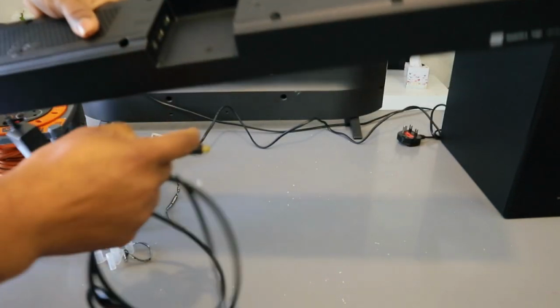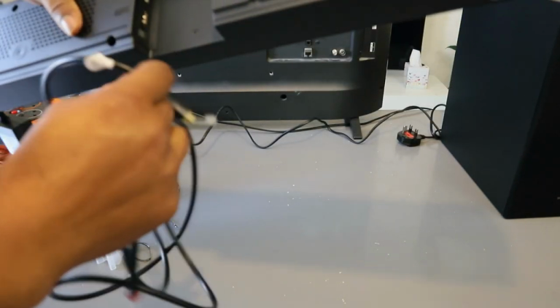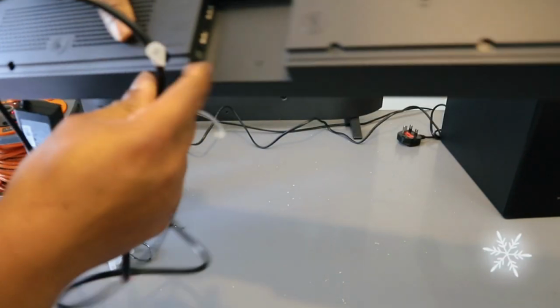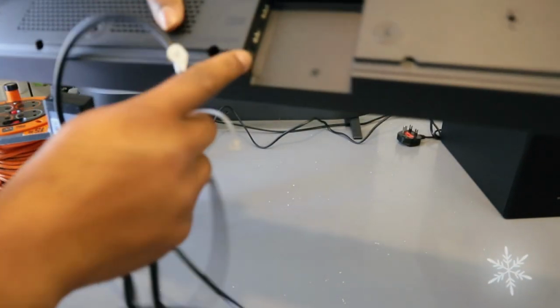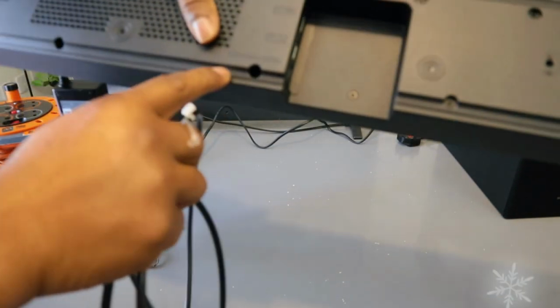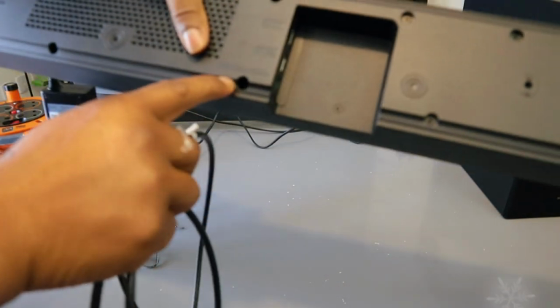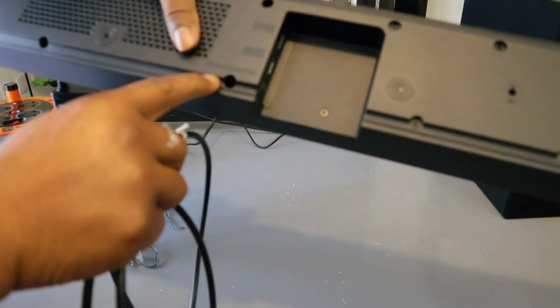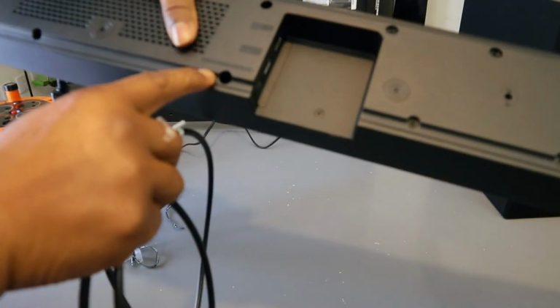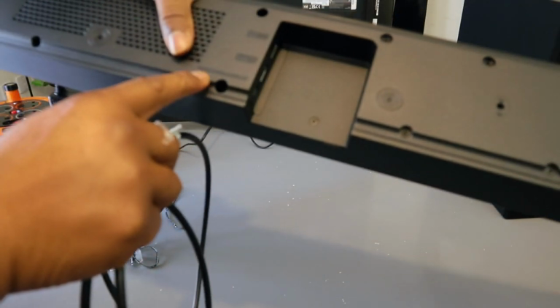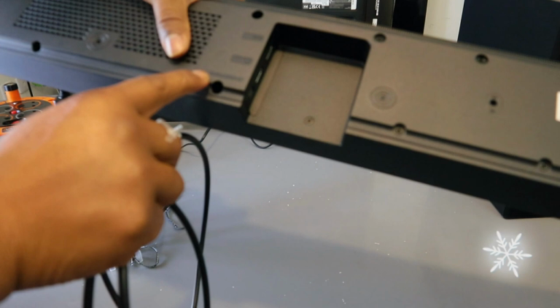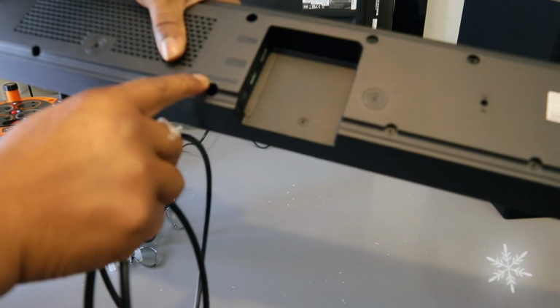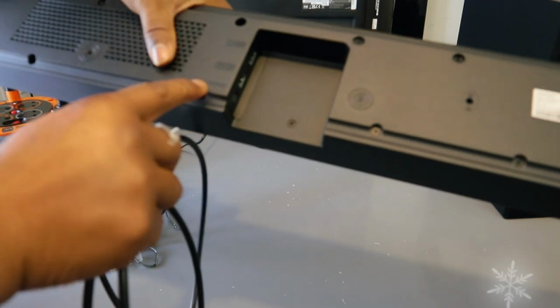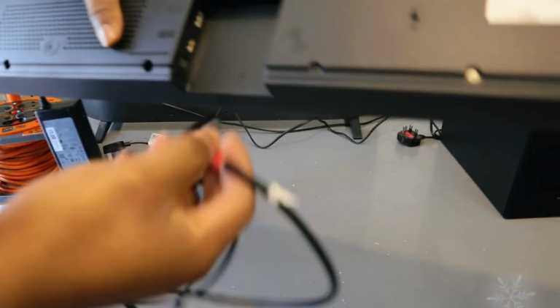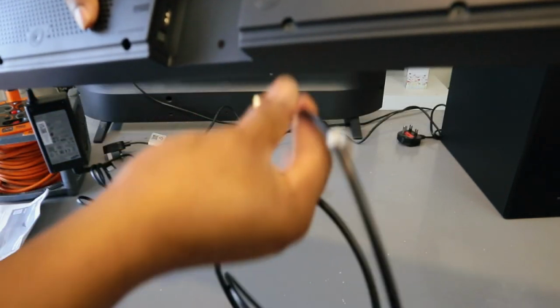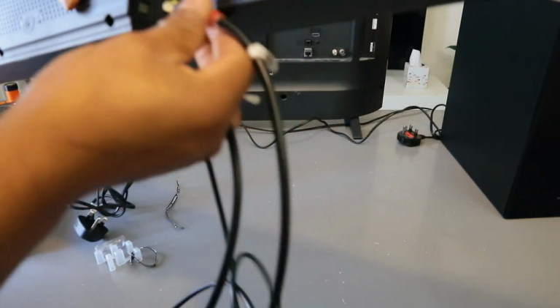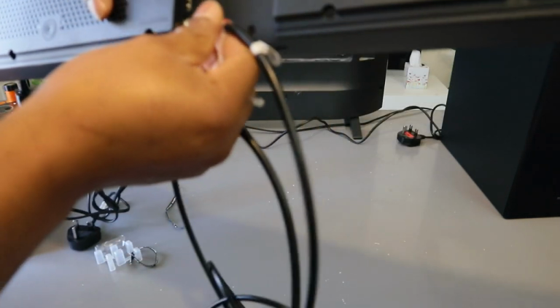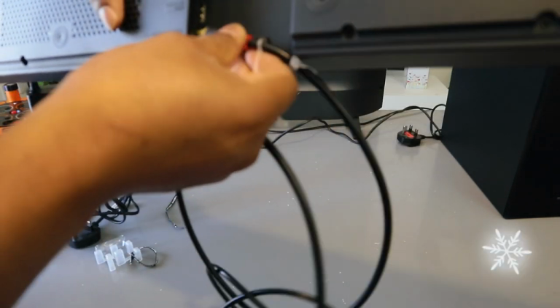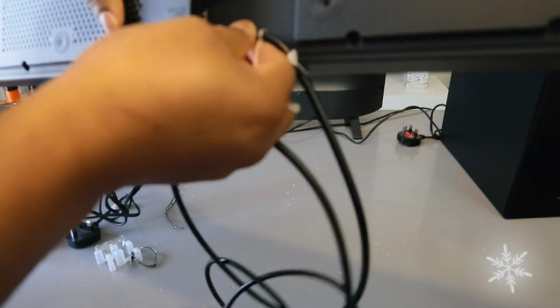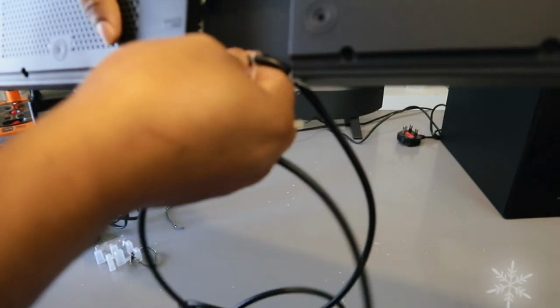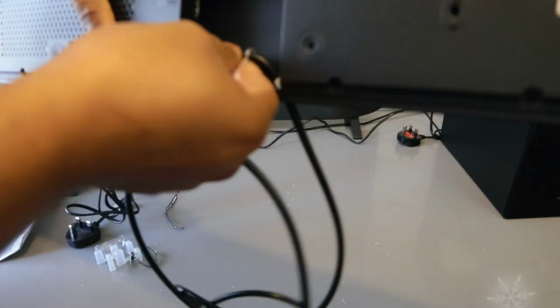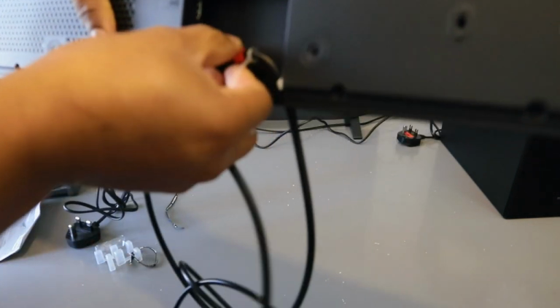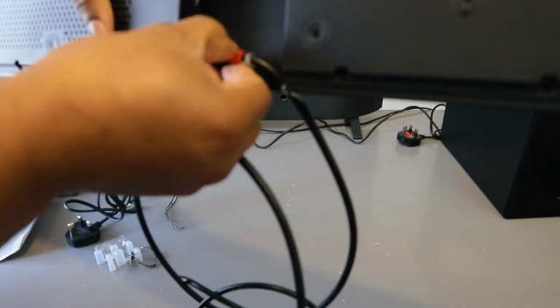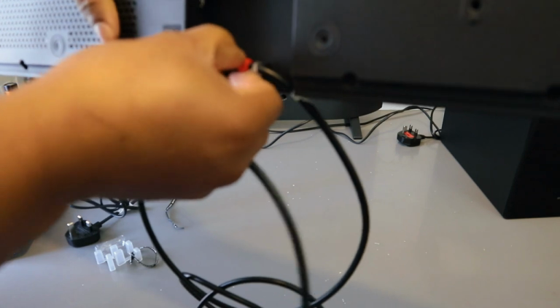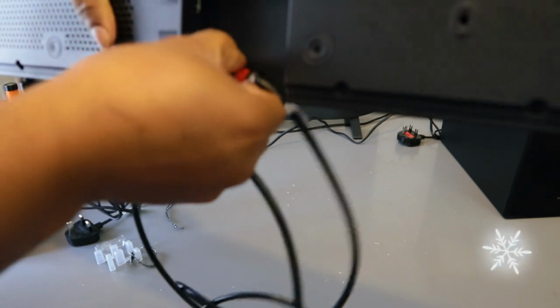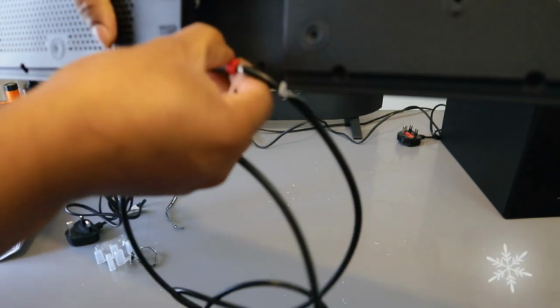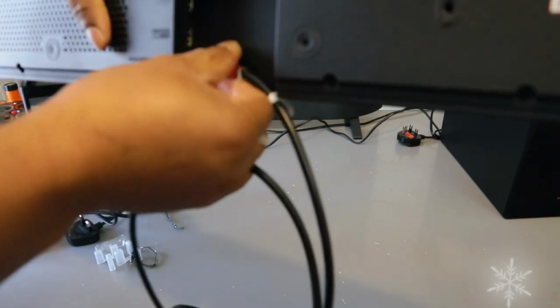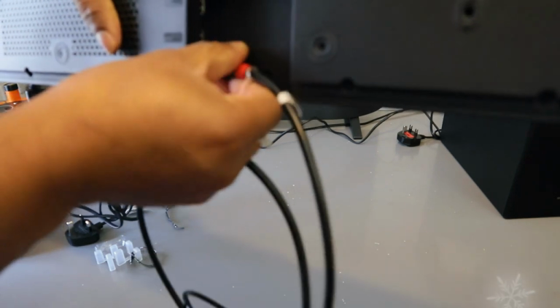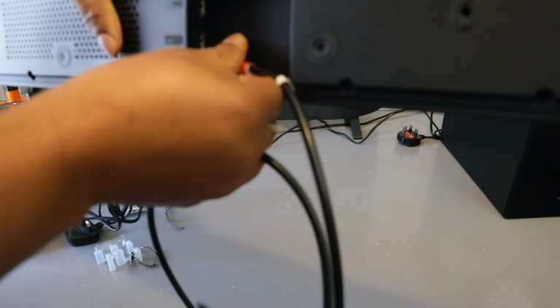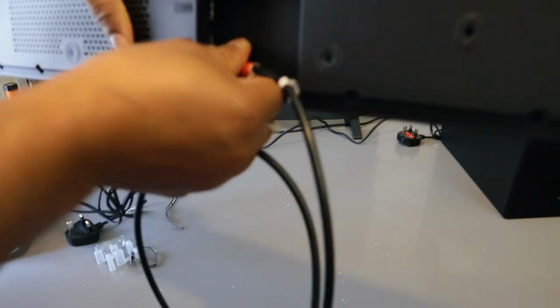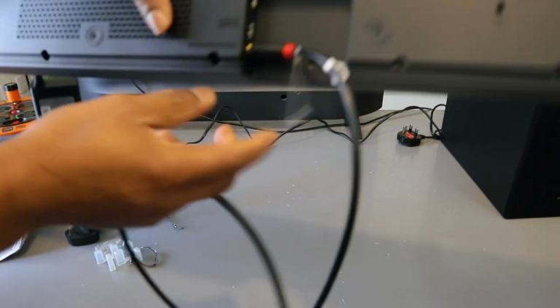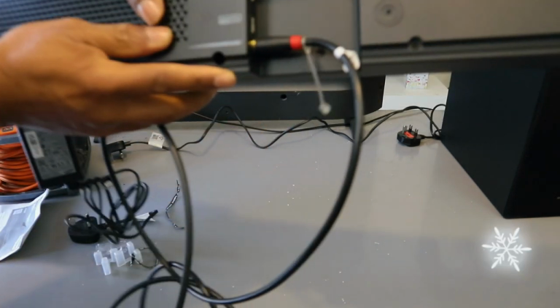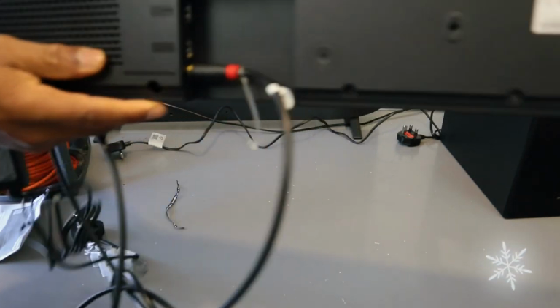Take the optical cable. Go to the back of the soundbar where it's written Digital Audio Optical. Push the cable inside — the cable is in.